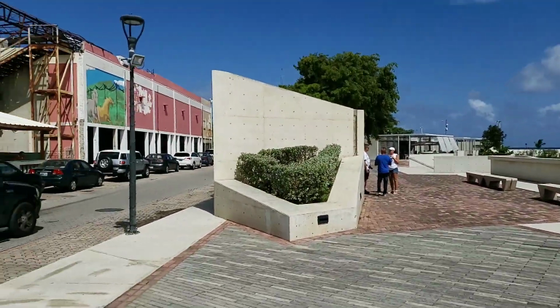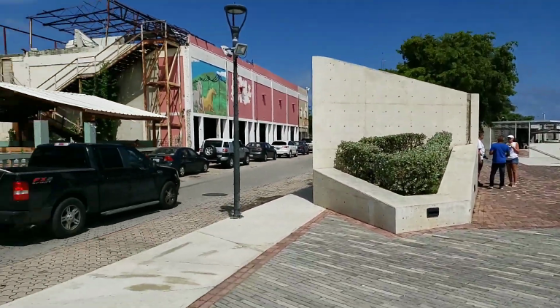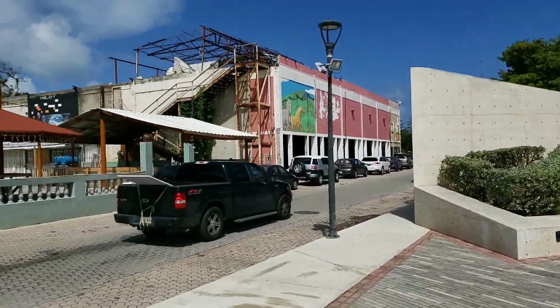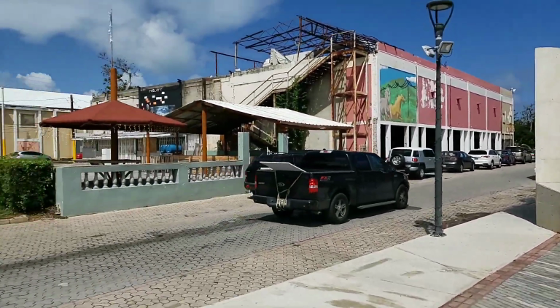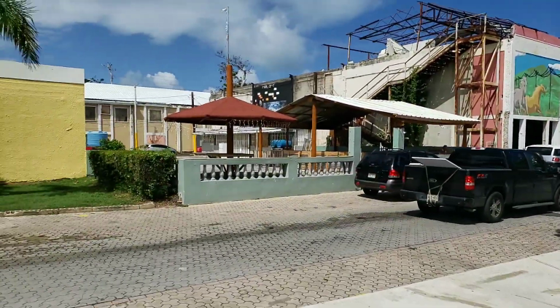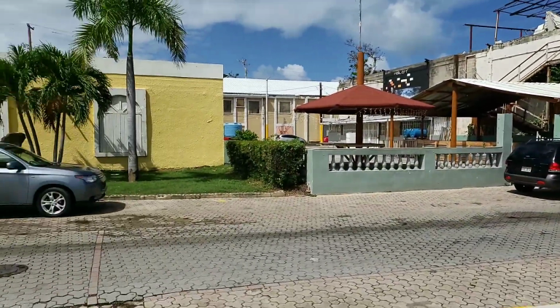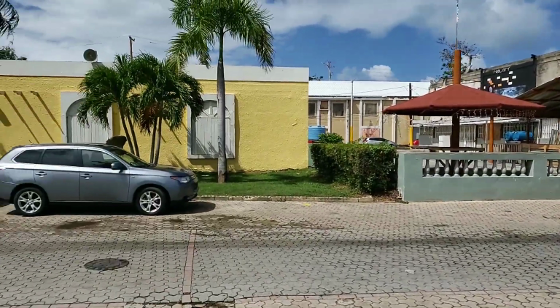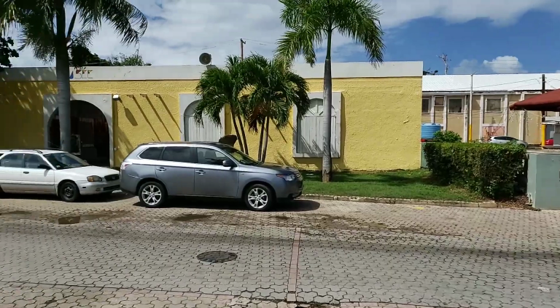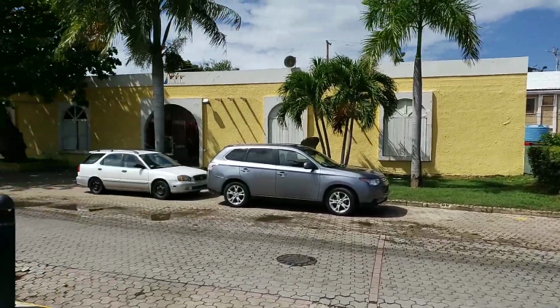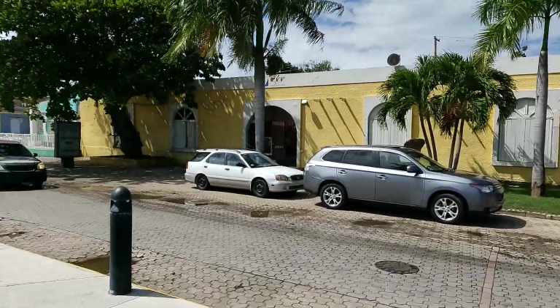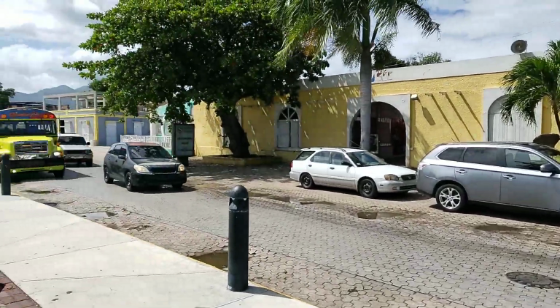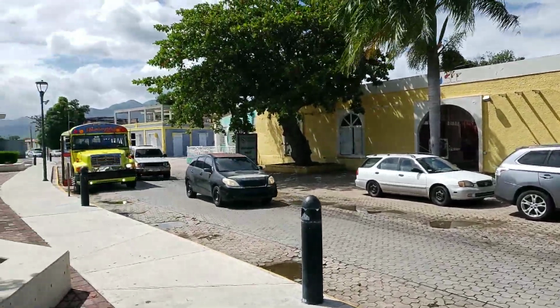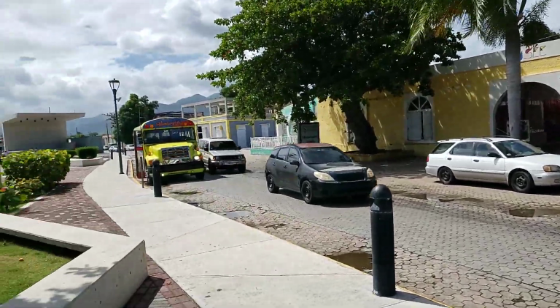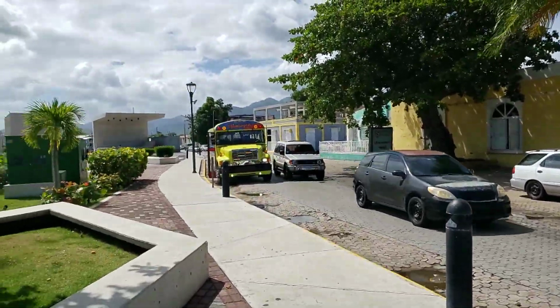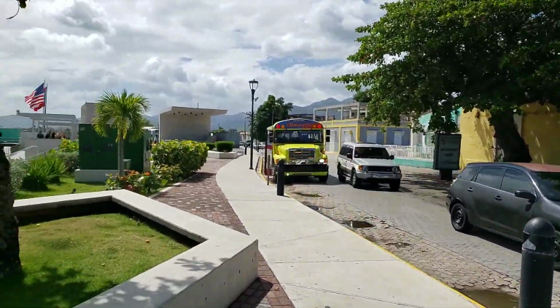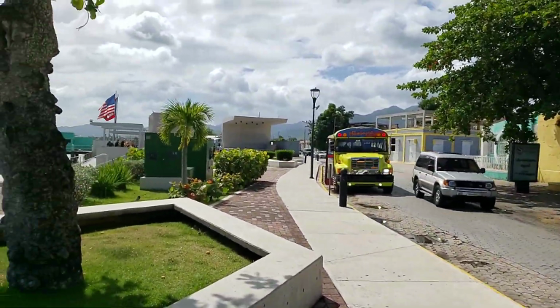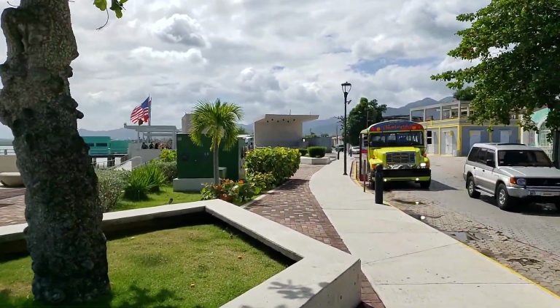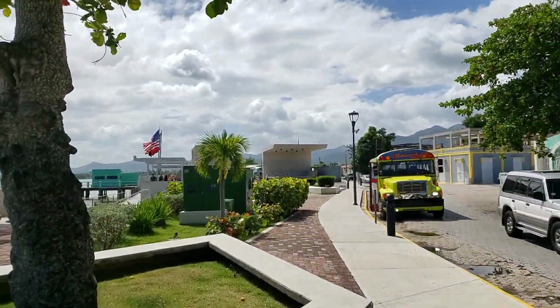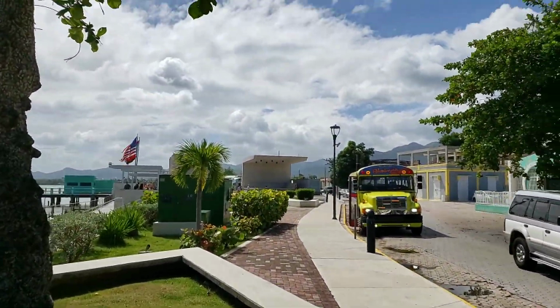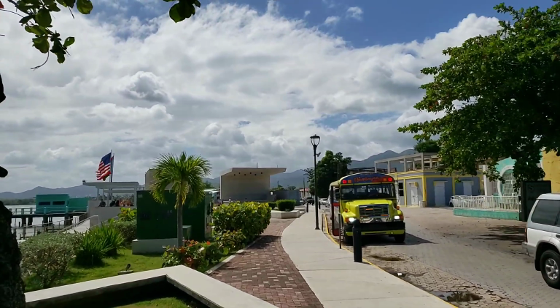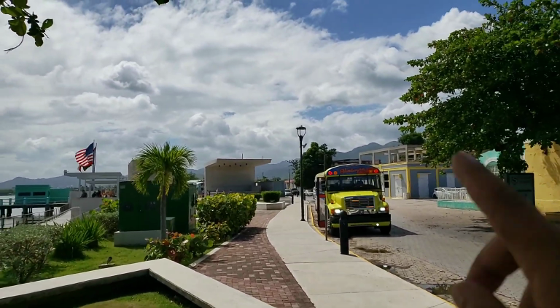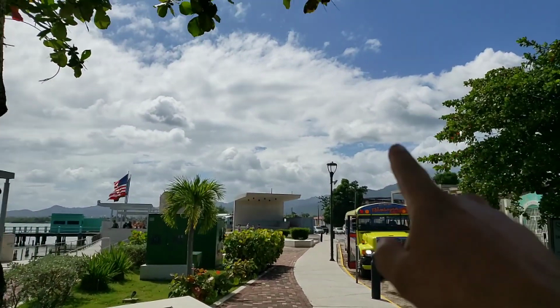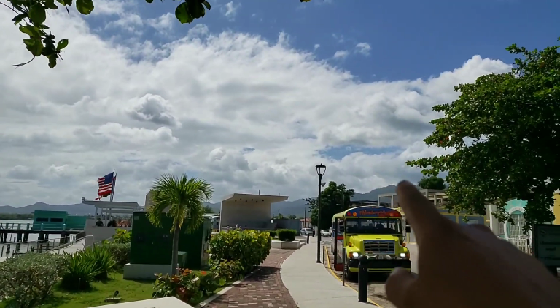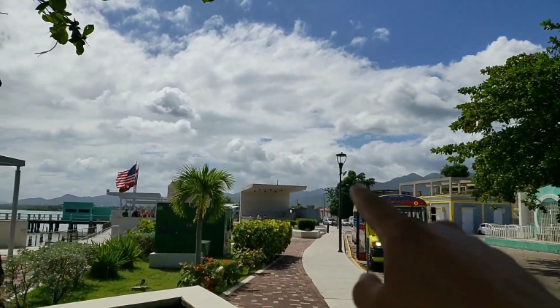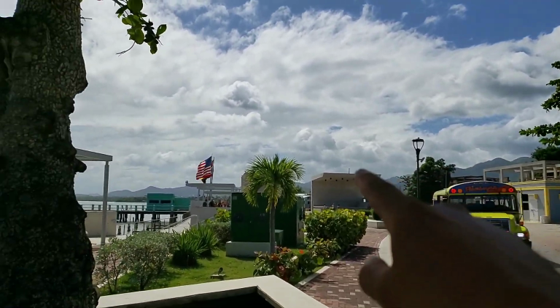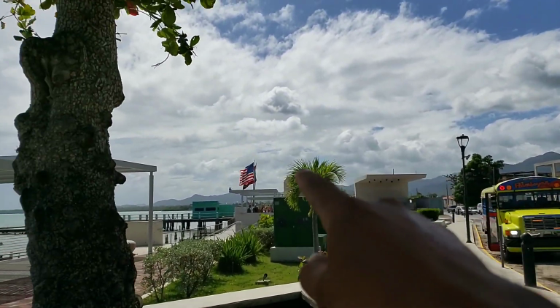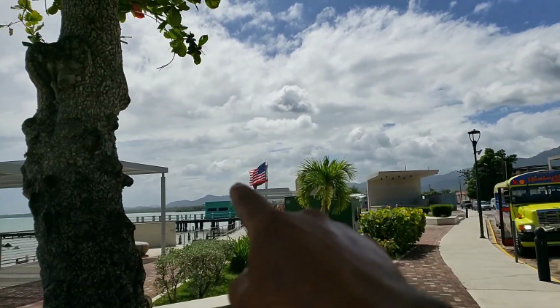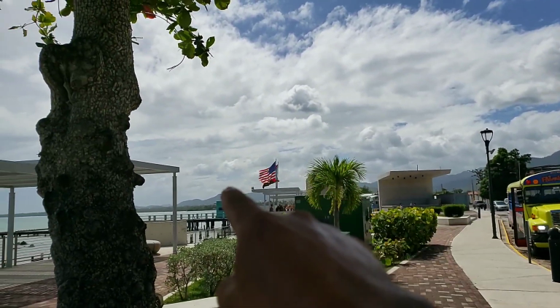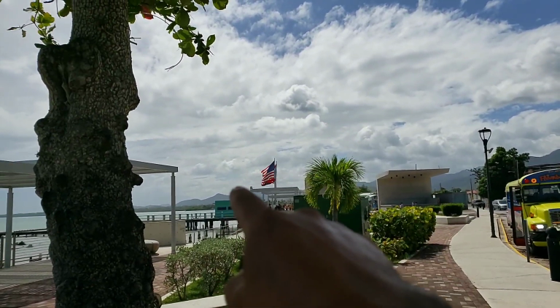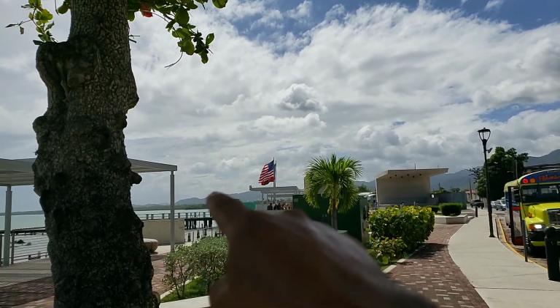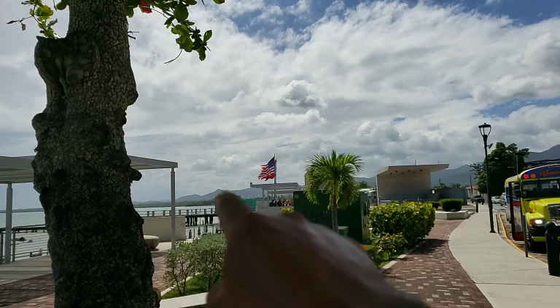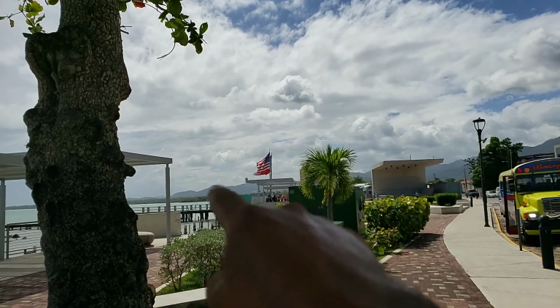Check it out guys. This is where I'm at right now, in the southern part of the island. Here's the mountains over there. I live over there somewhere near that mountain.